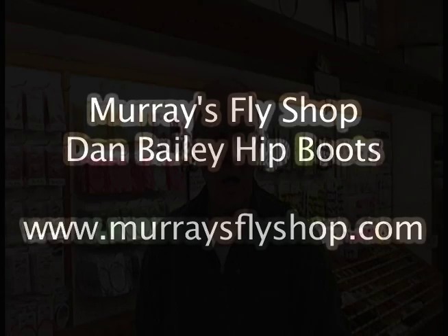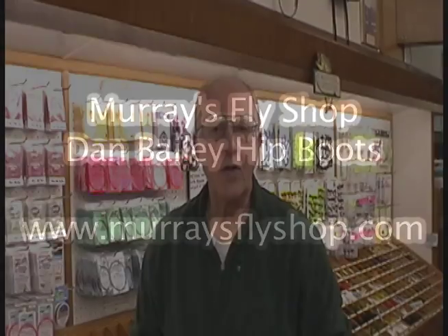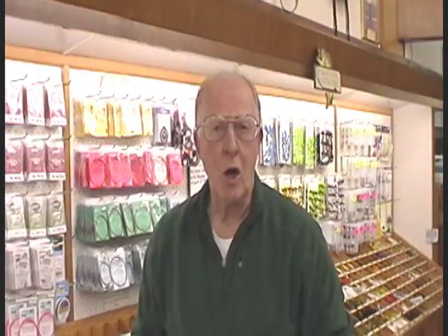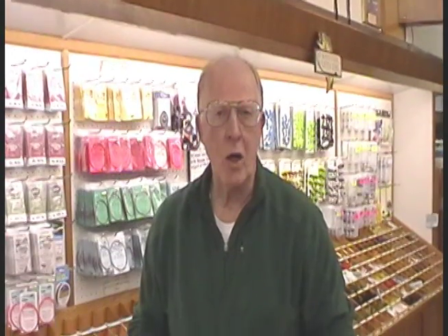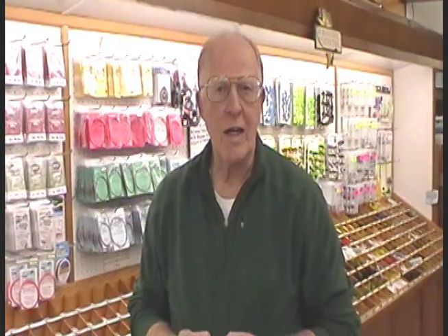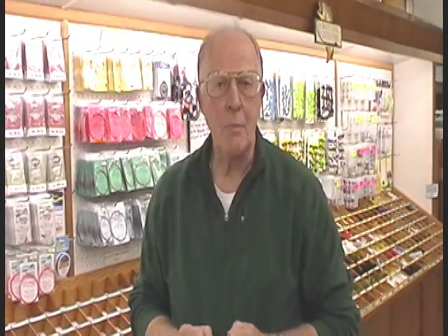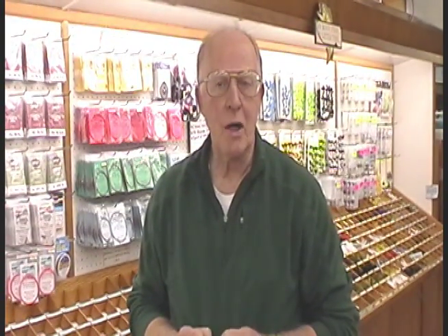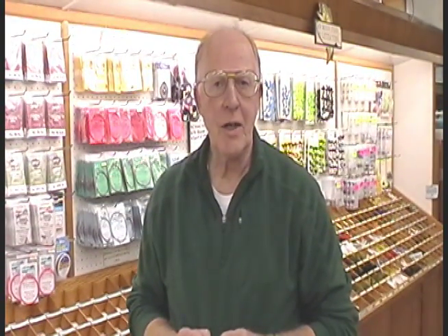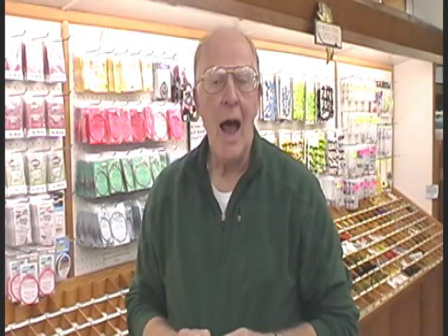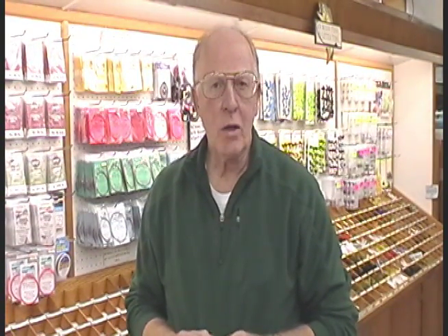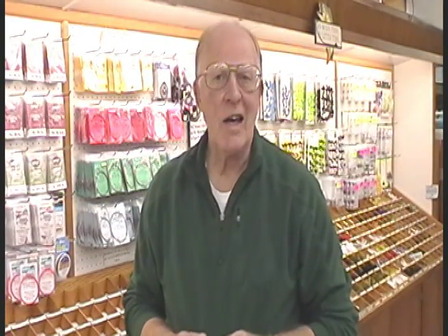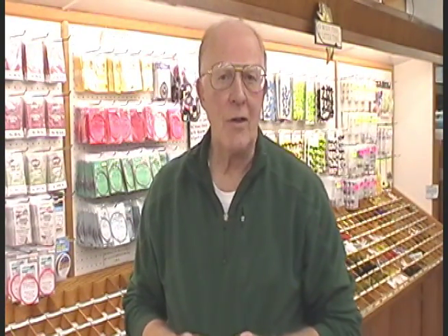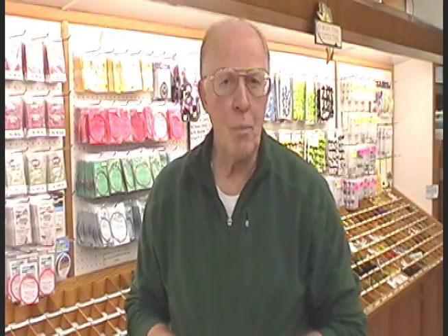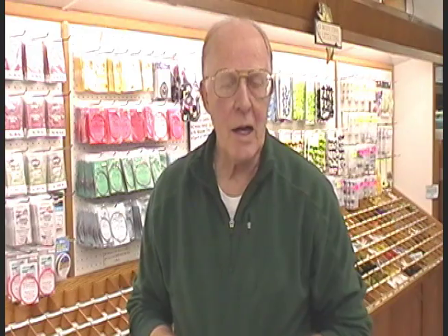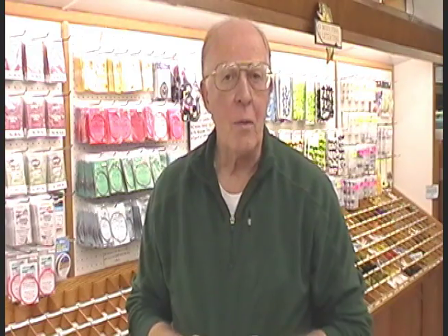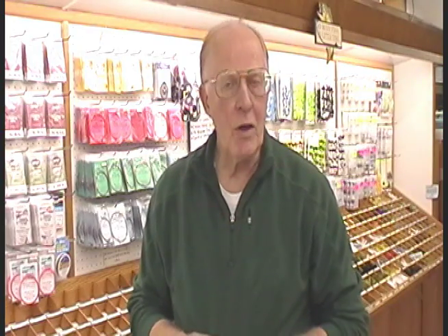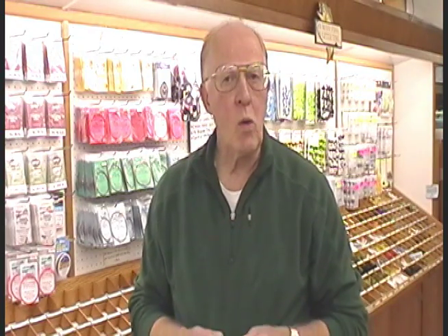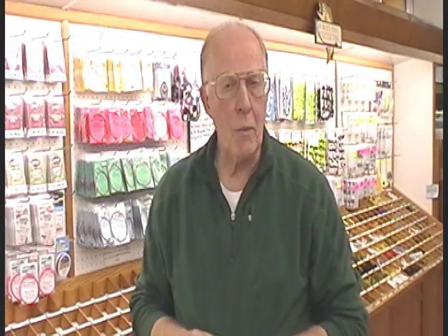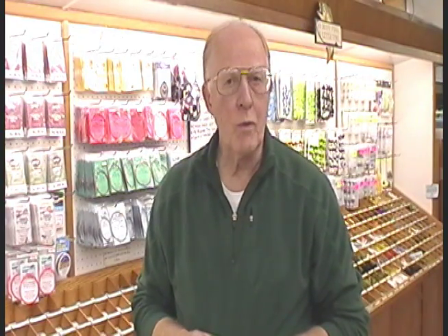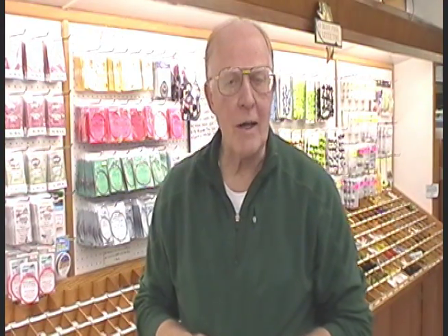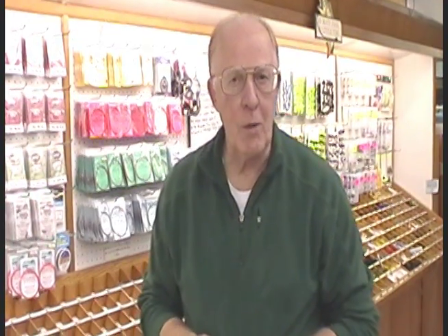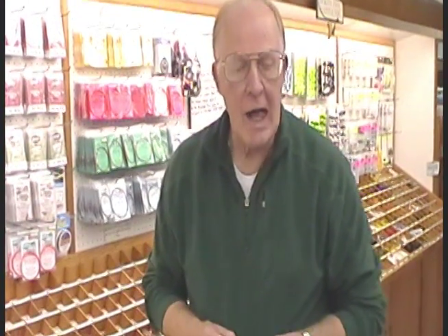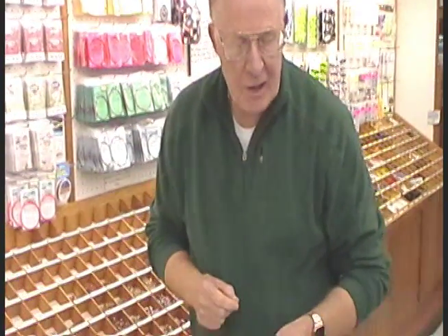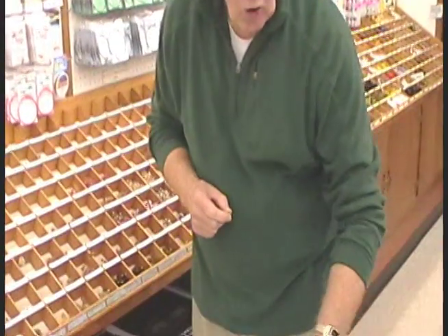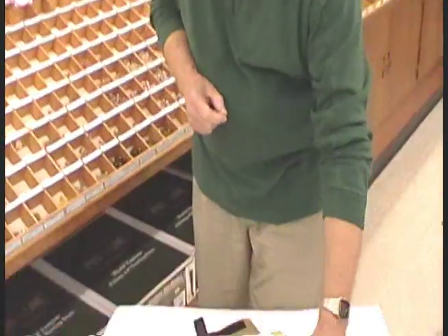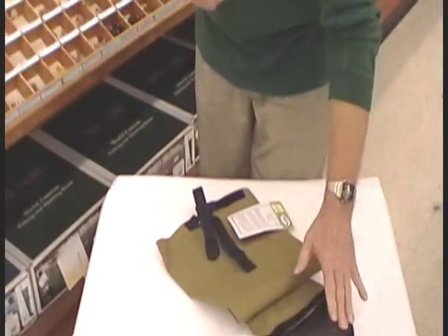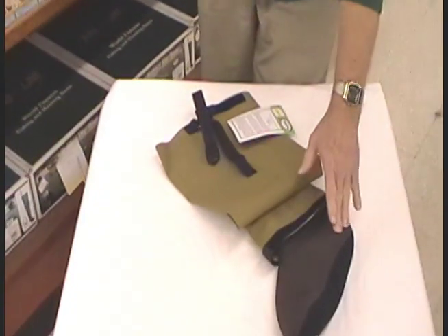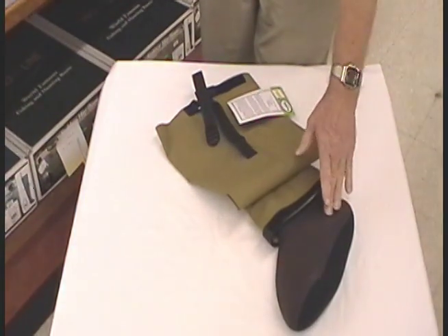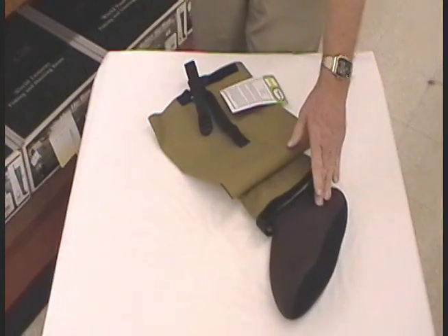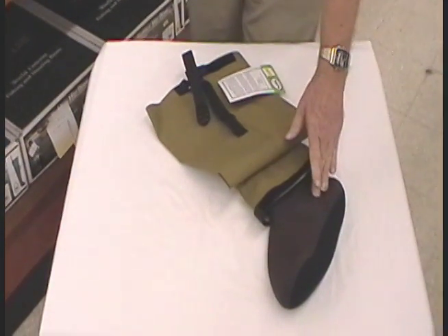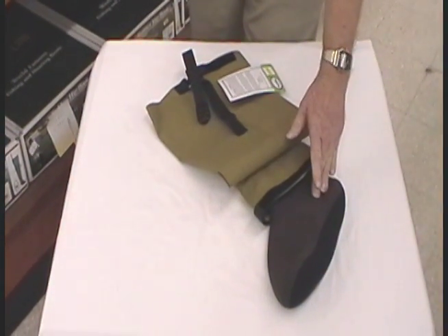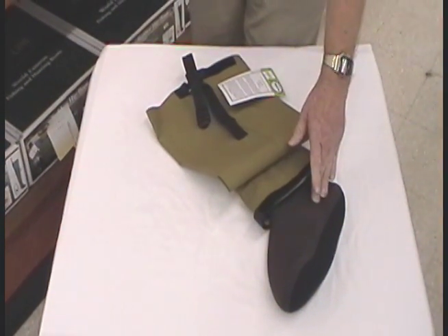This is Harry Murray at Murray's Flash Shop in Edinburgh, Virginia. I'm real excited about this new Bailey breathable waterproof stocking foot hipper. This is one that you would actually use in your wading shoes.